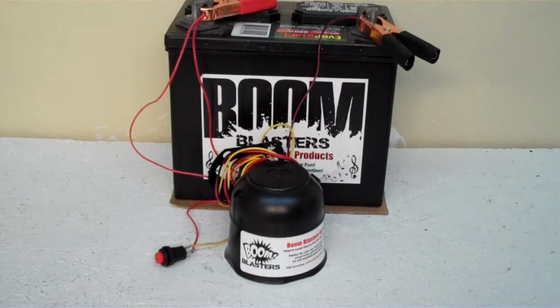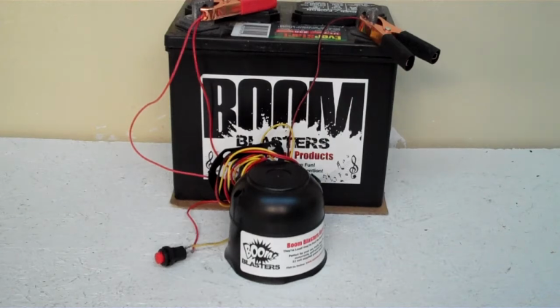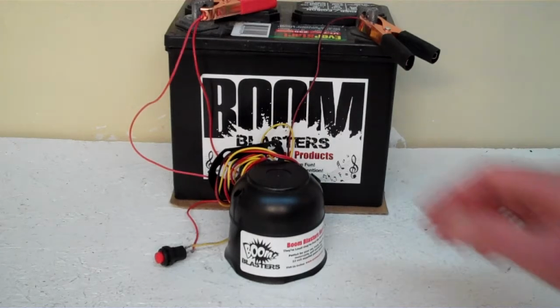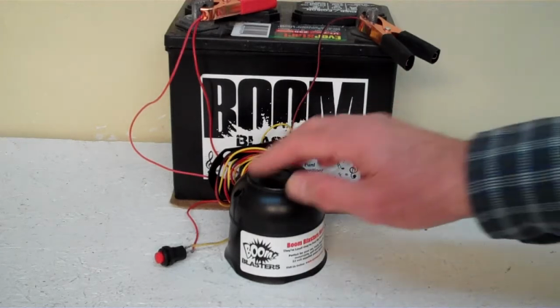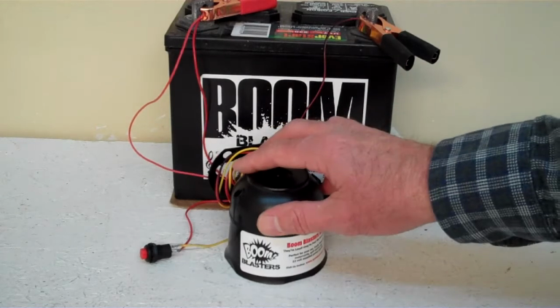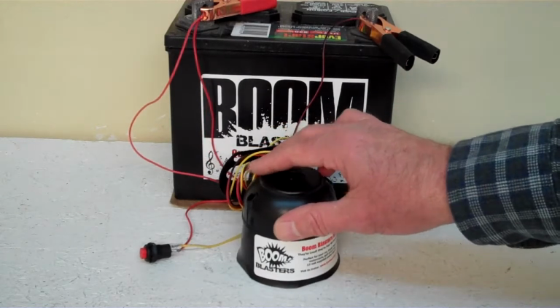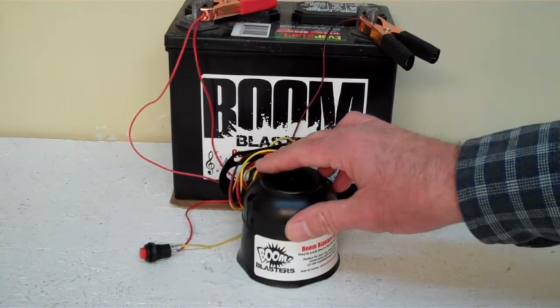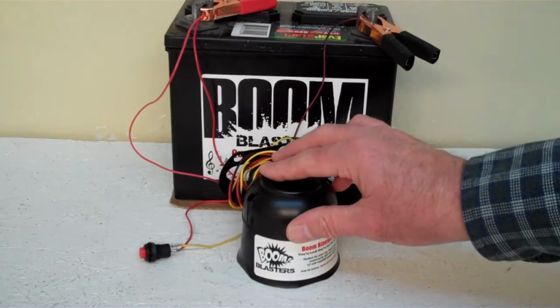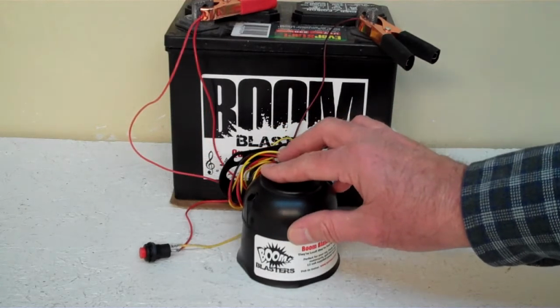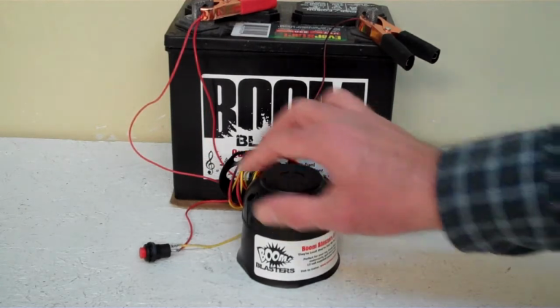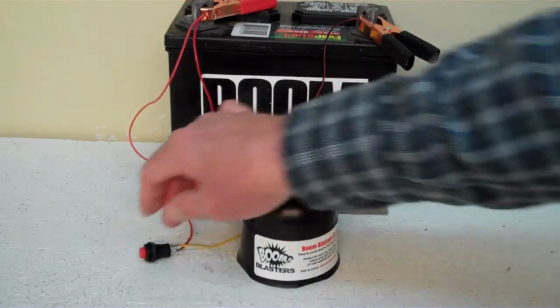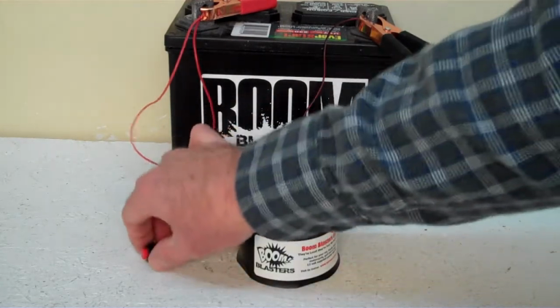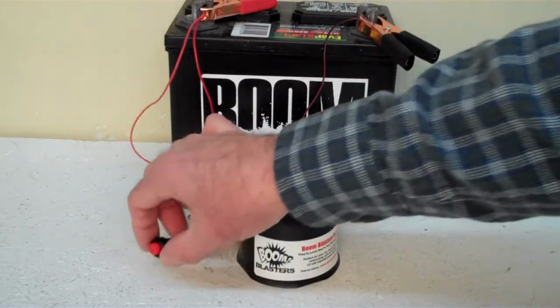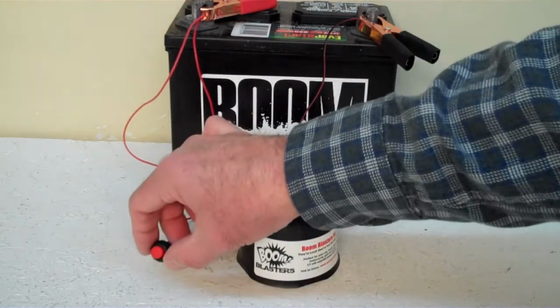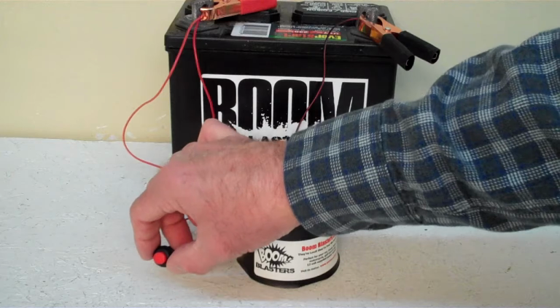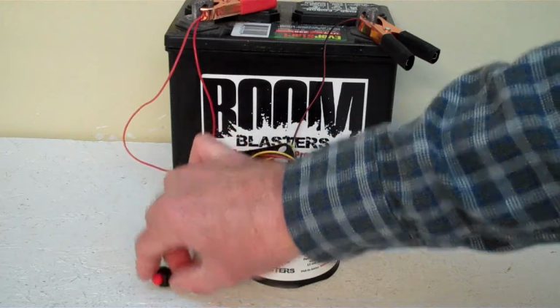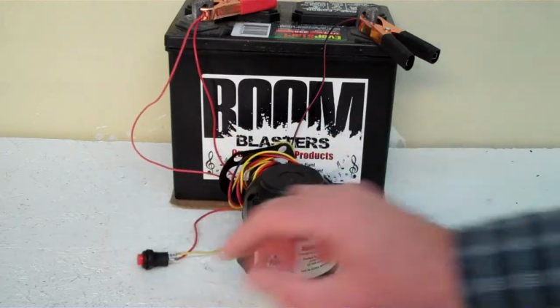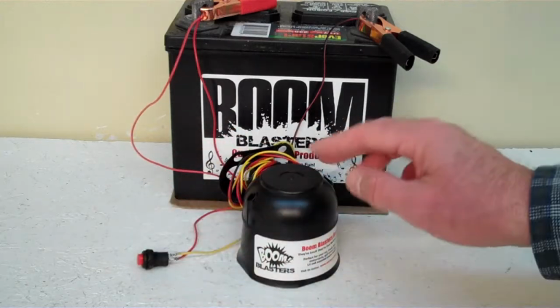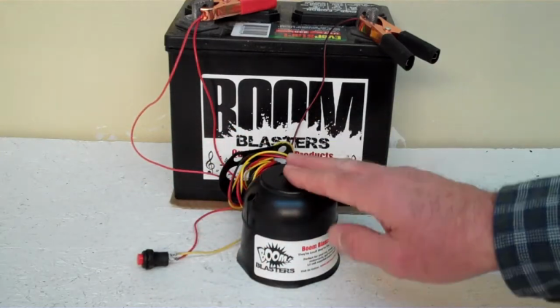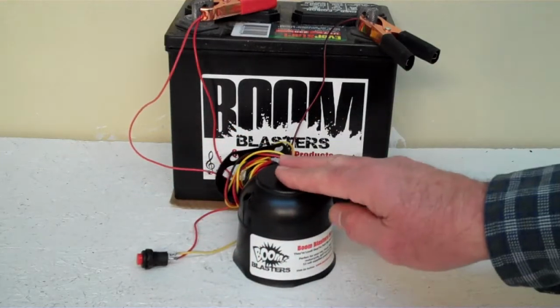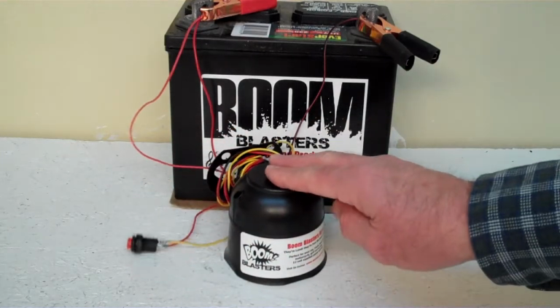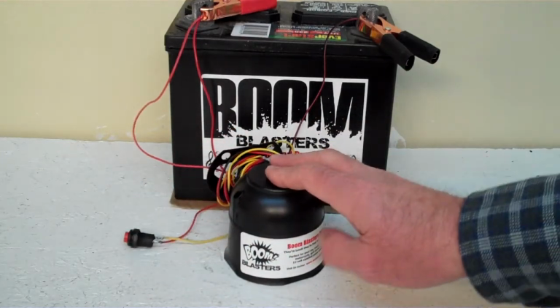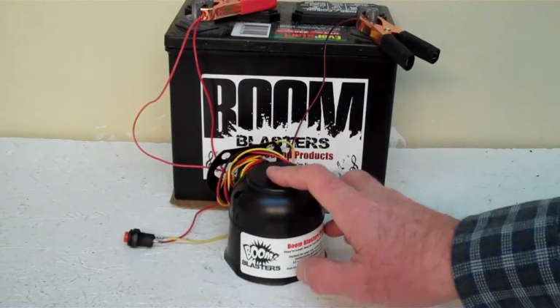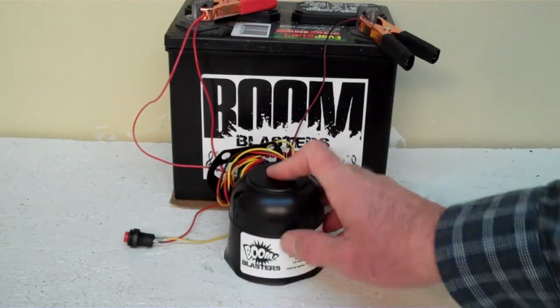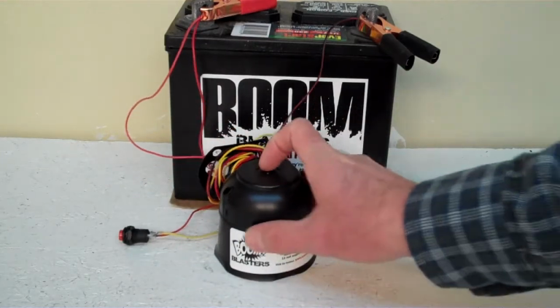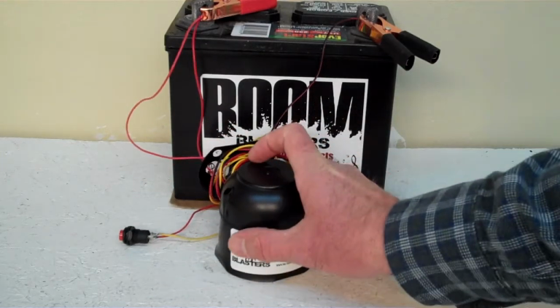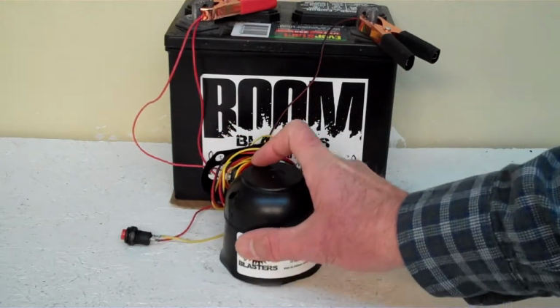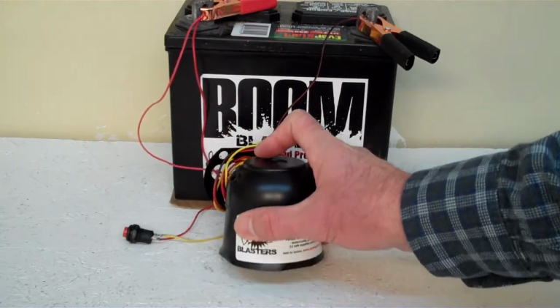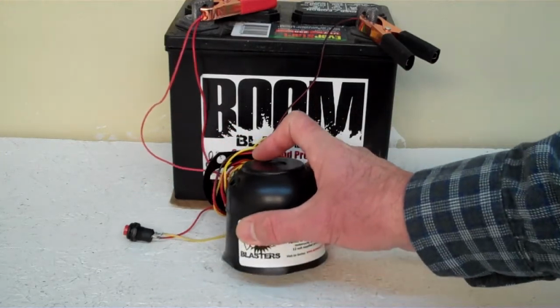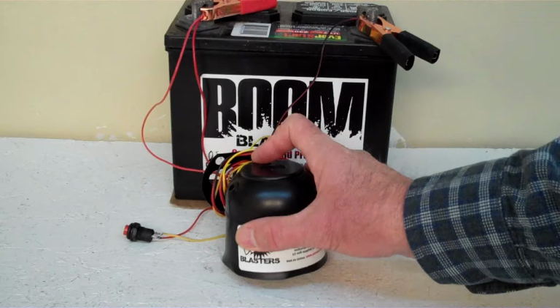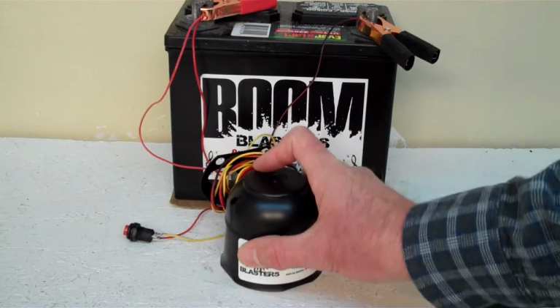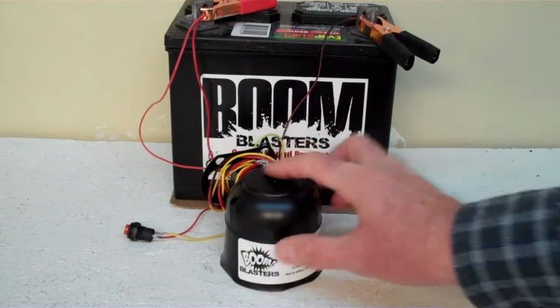Hey everyone. This is our Hawk Screaming Car Horn. This is our button version of the horn. It comes with a button which is included. We've got the horn facing down because we don't want to hurt our ears — it's a pretty loud horn, so we've got it facing down.